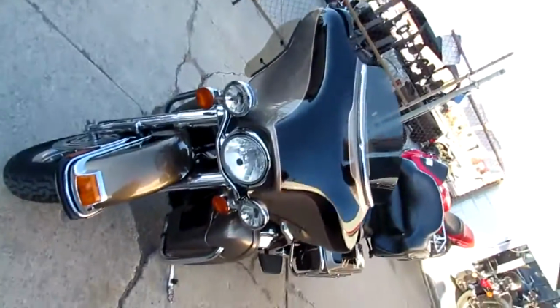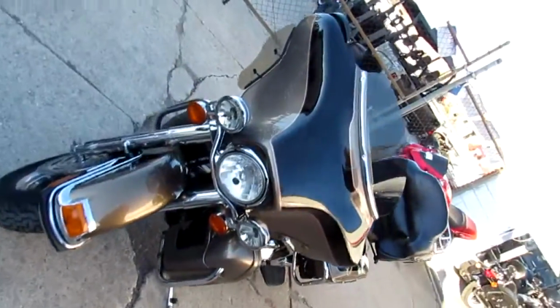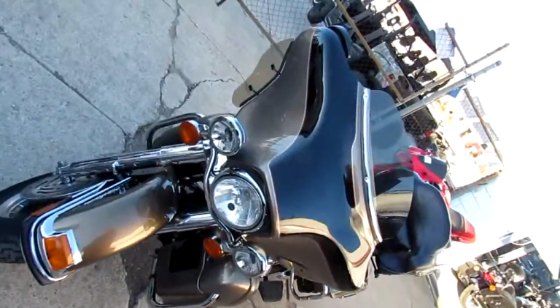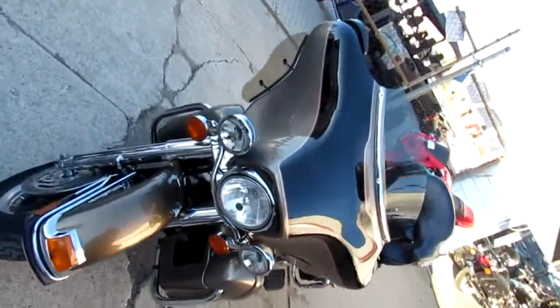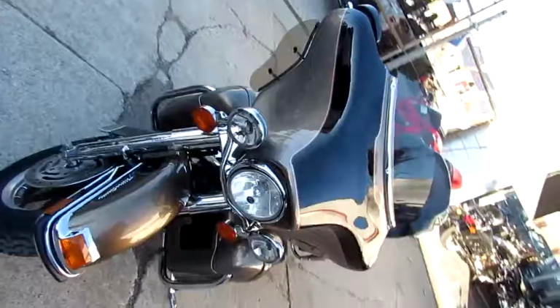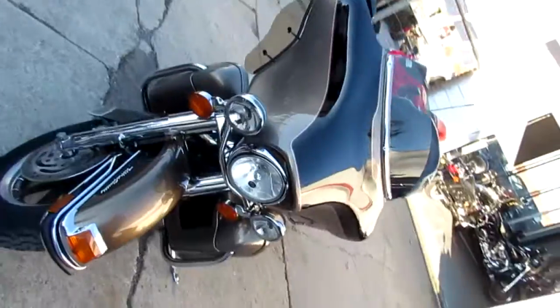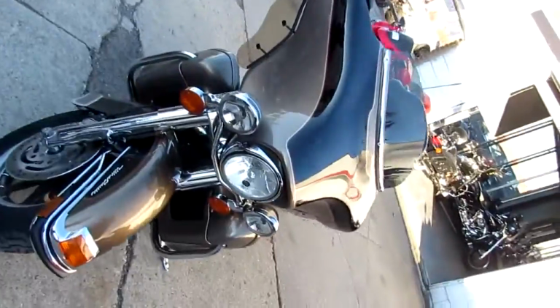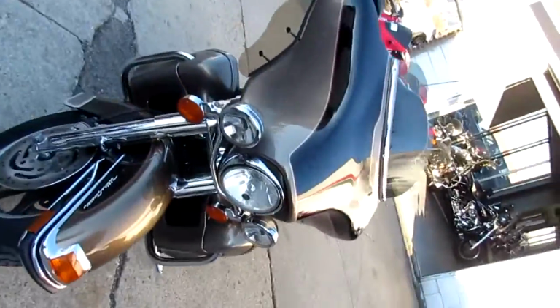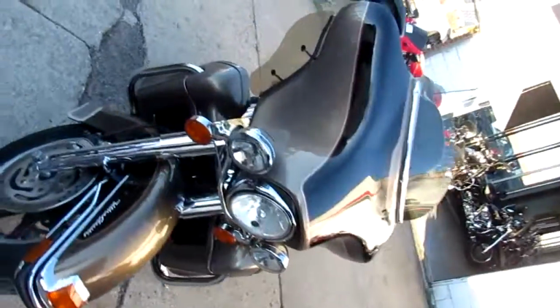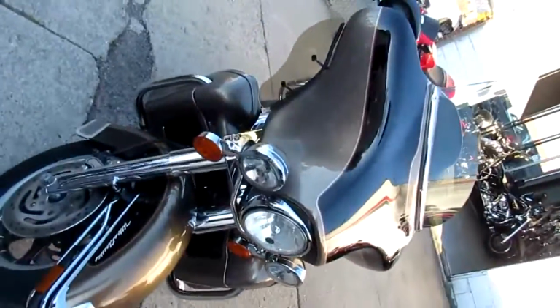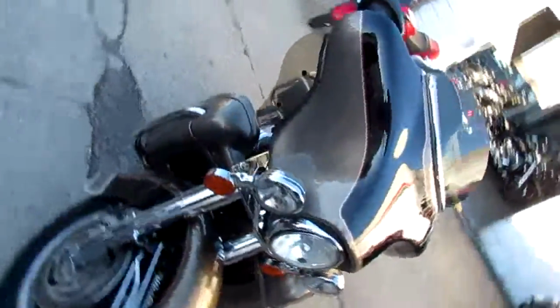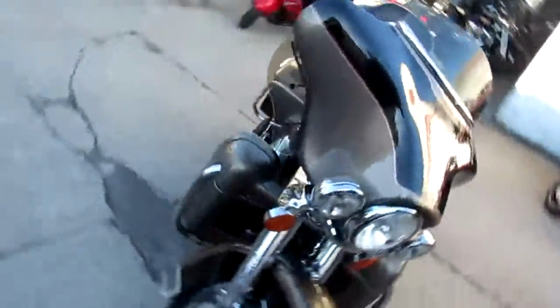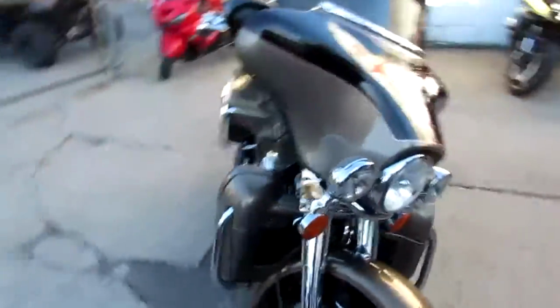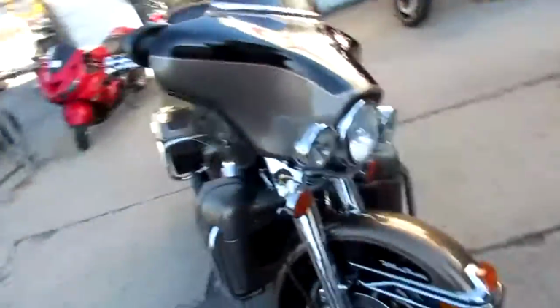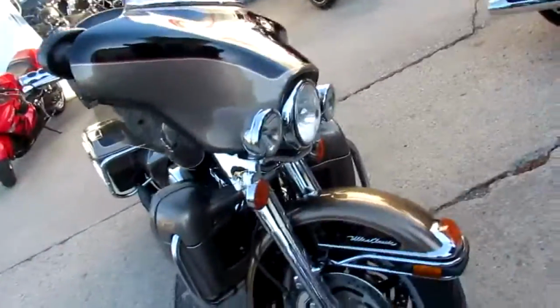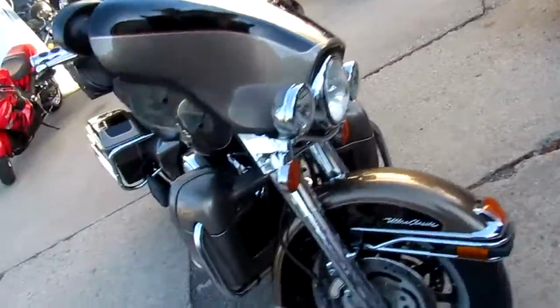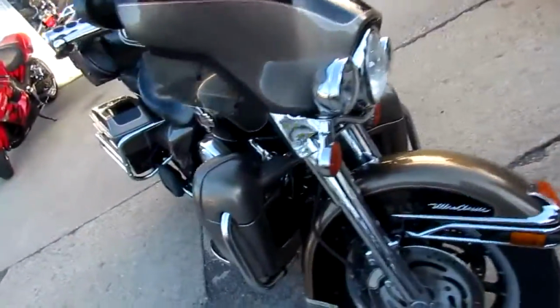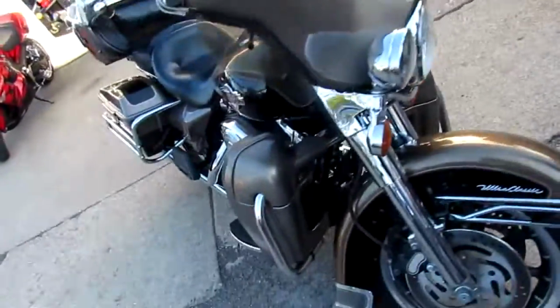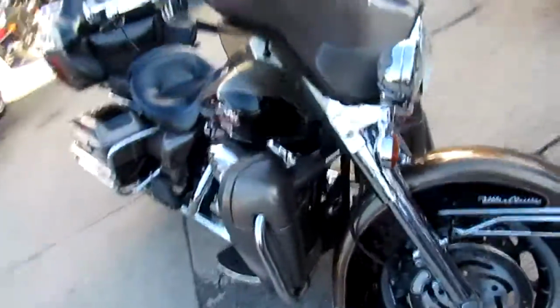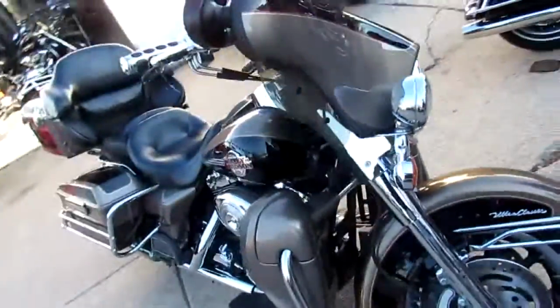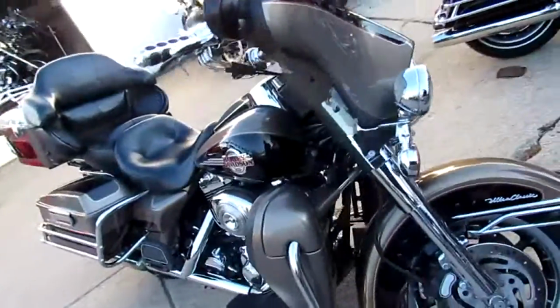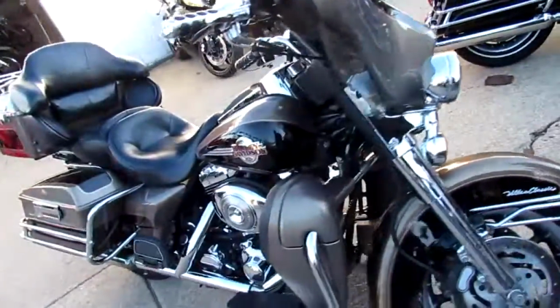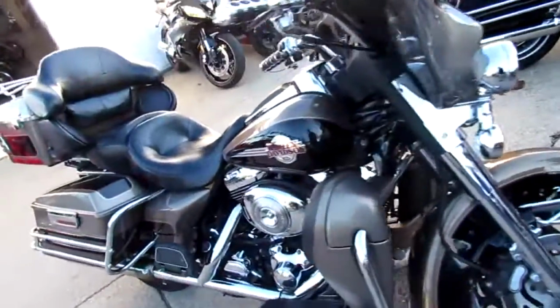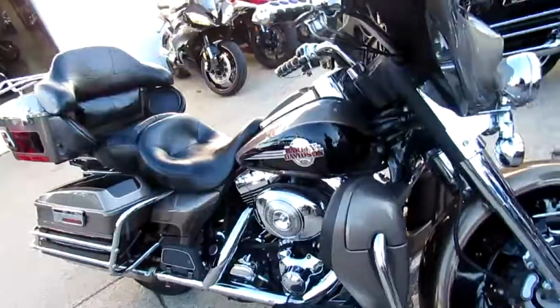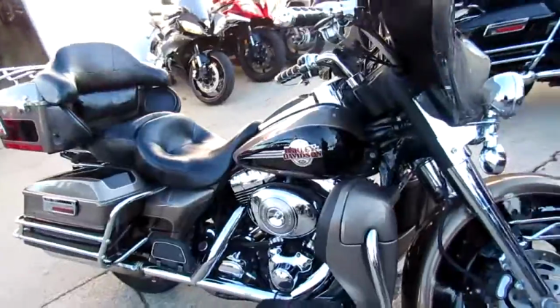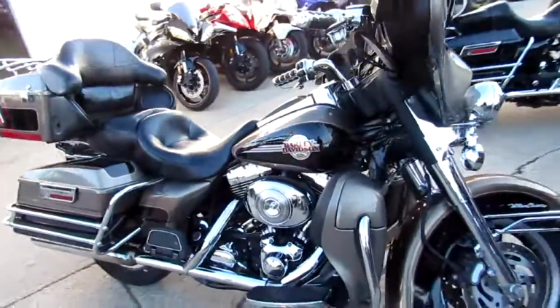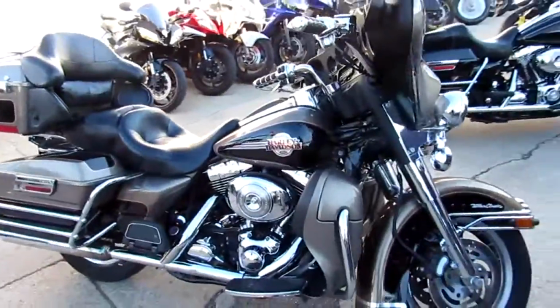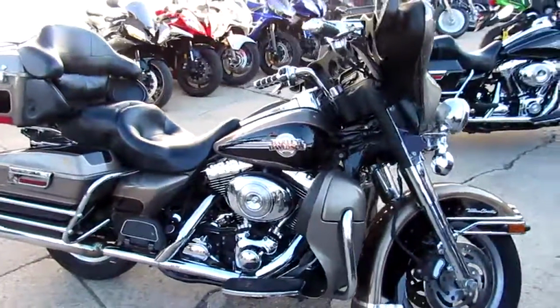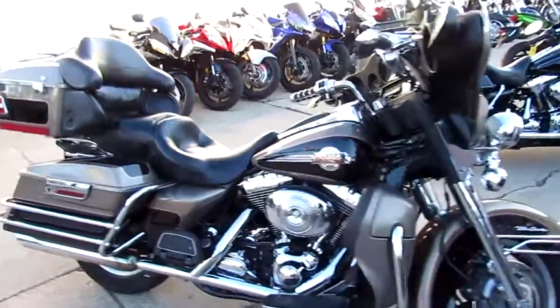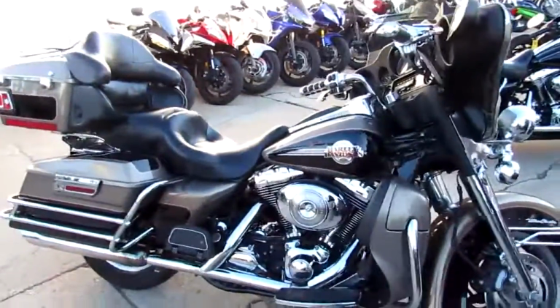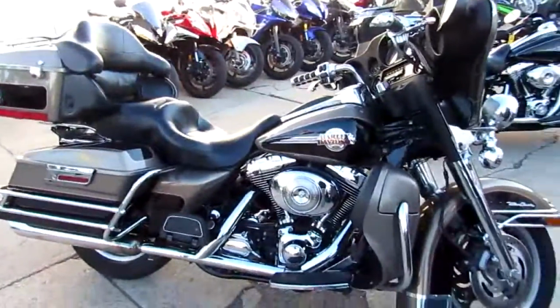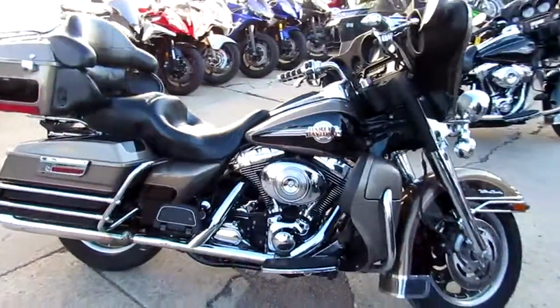It's got two-tone gold and vivid black paint. Tons of chrome, no modifications — all stock. Crank up the radio and hit the open road. Only $89.99.